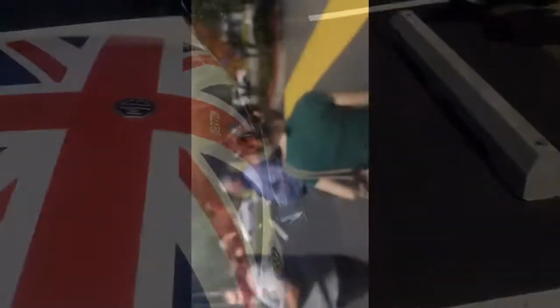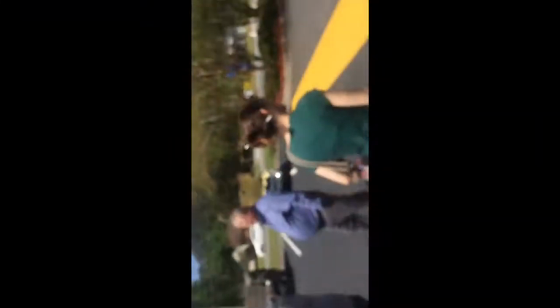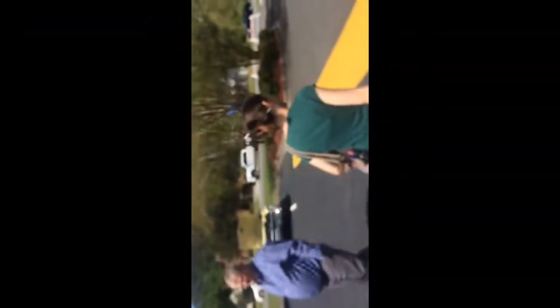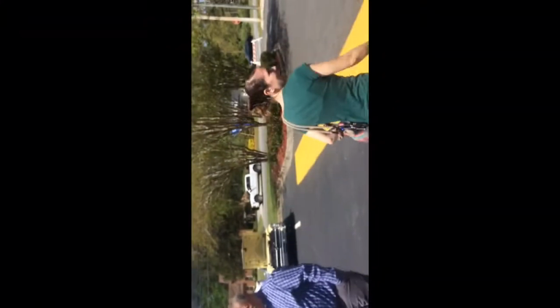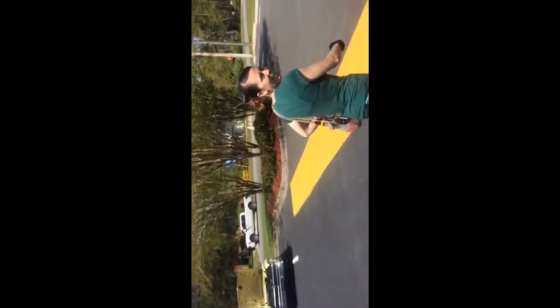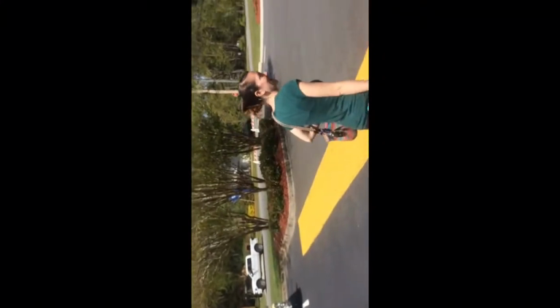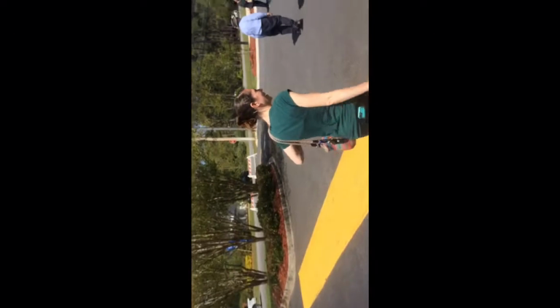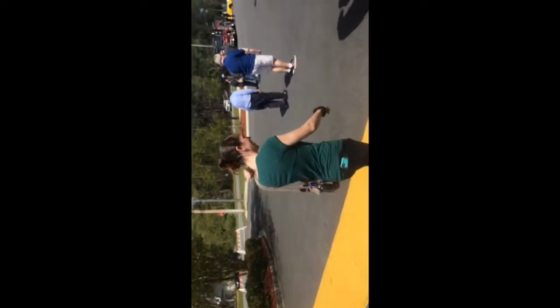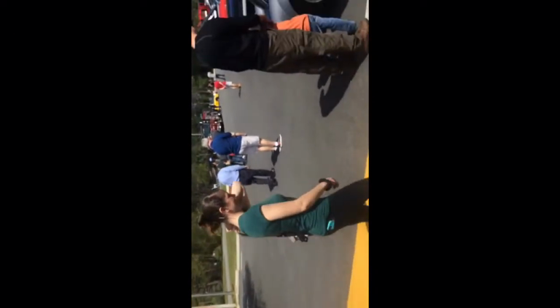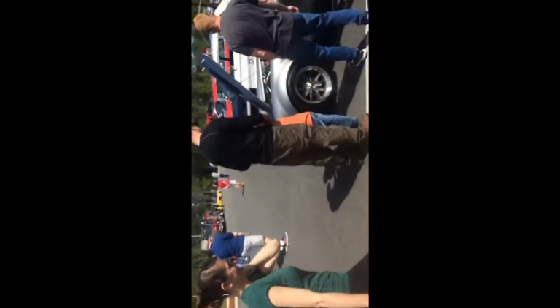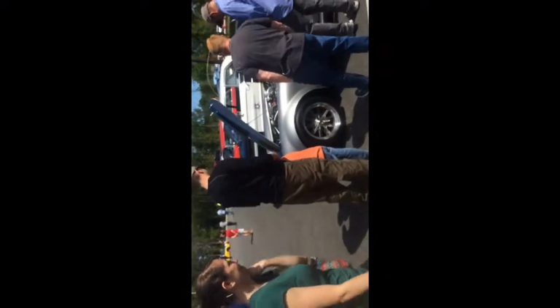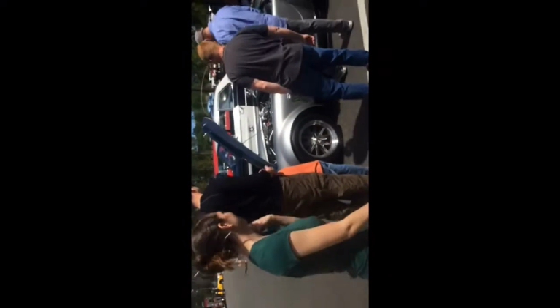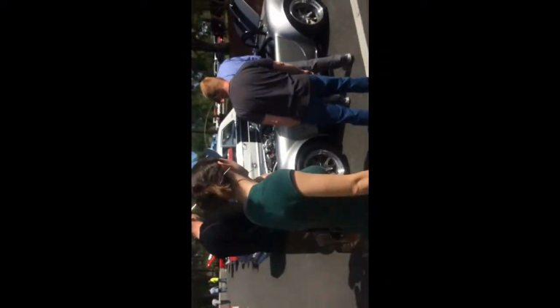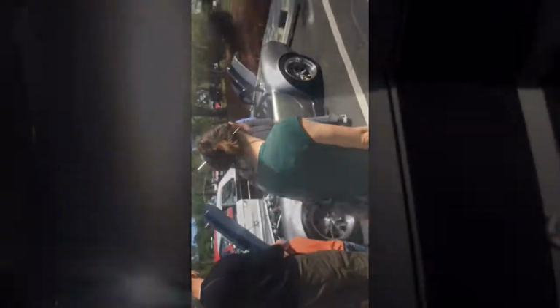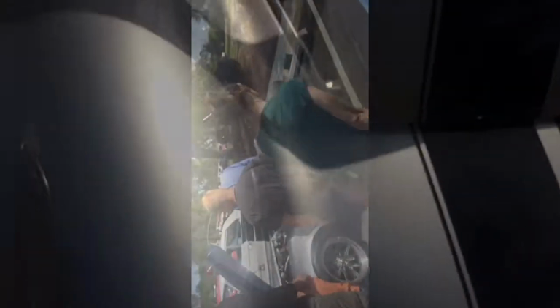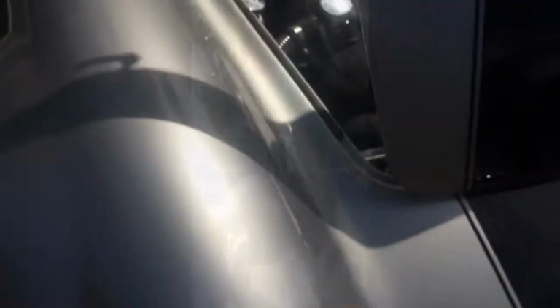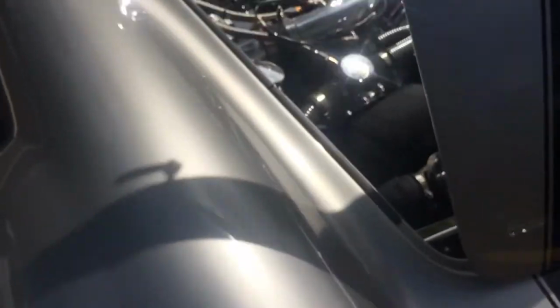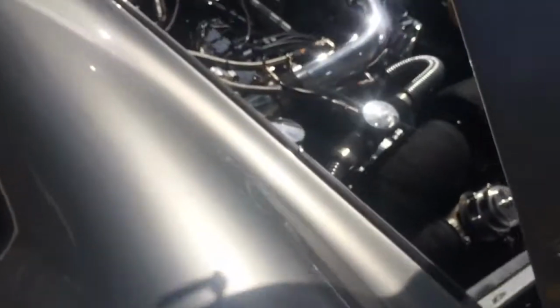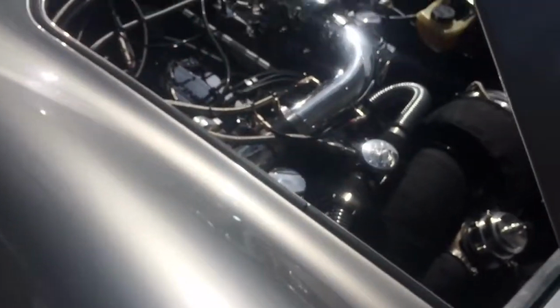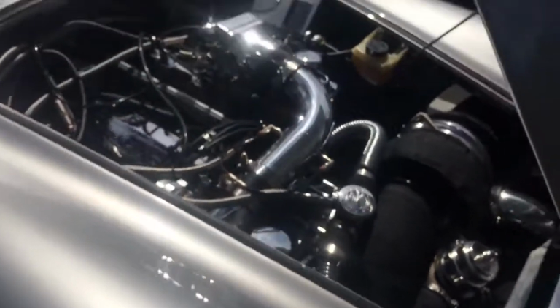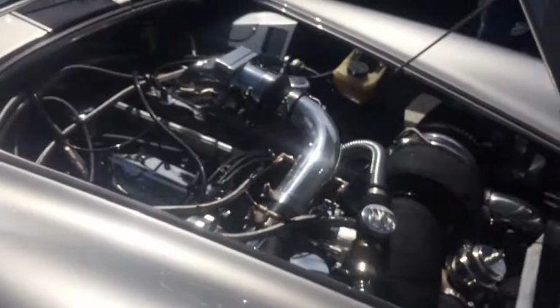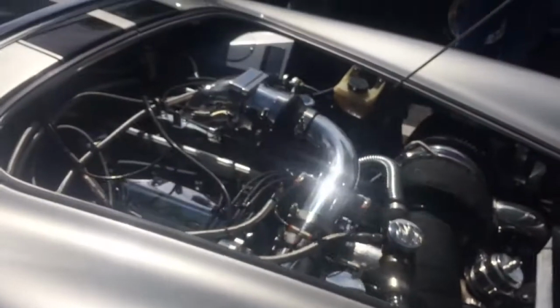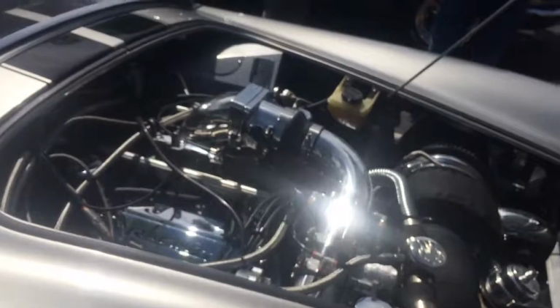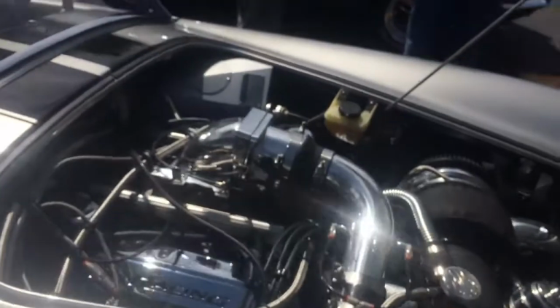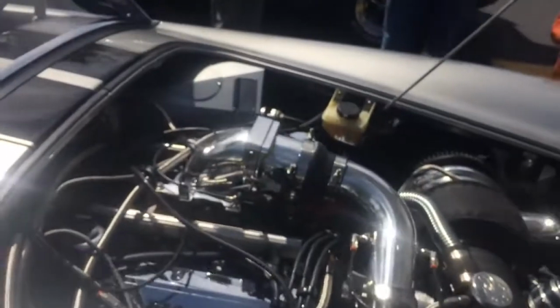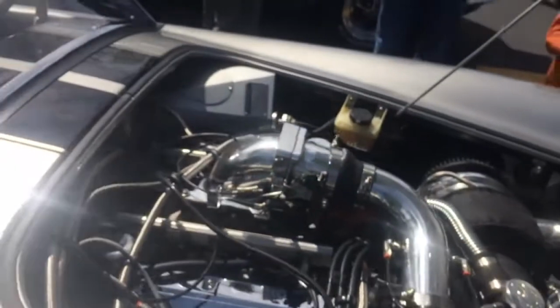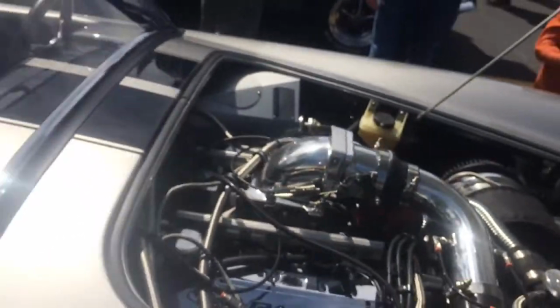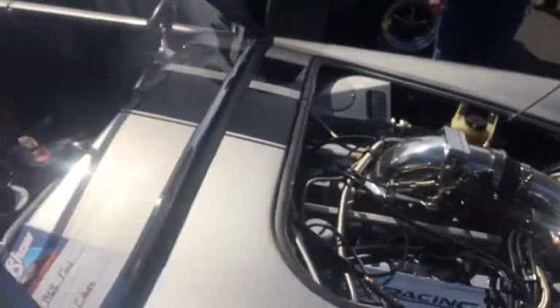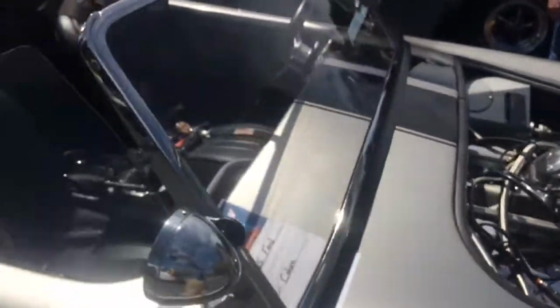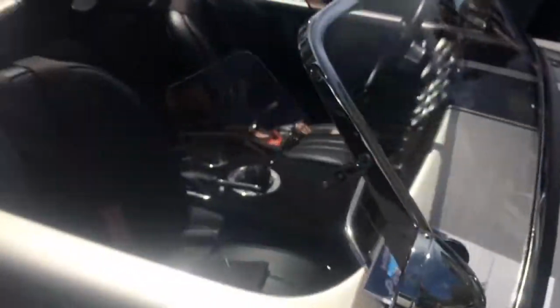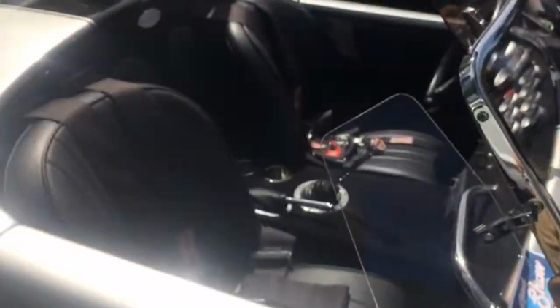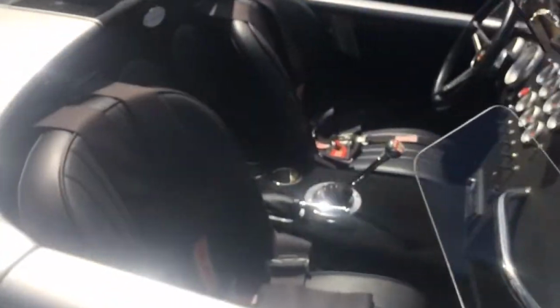He runs excitedly to look at the shelving. First time I've seen you out at any of these shows — do you get out to many things around town? Are you ever going to do the Saturday night deals? Every once in a while.